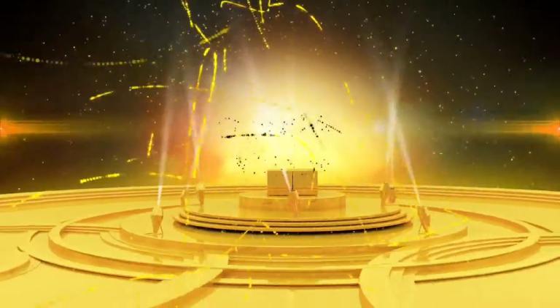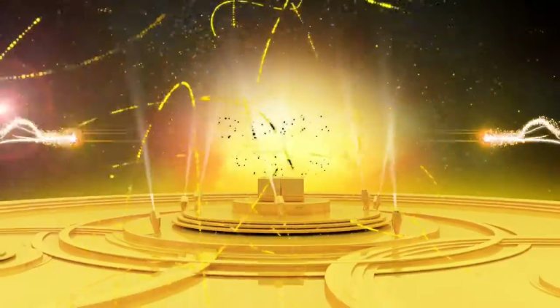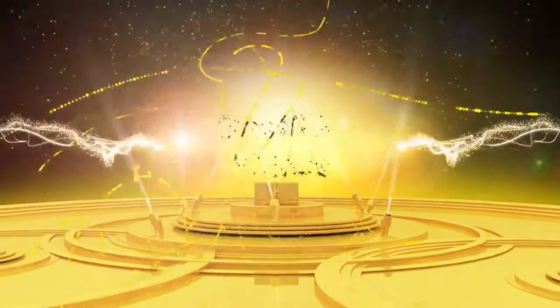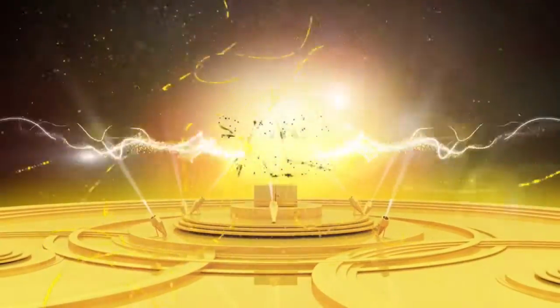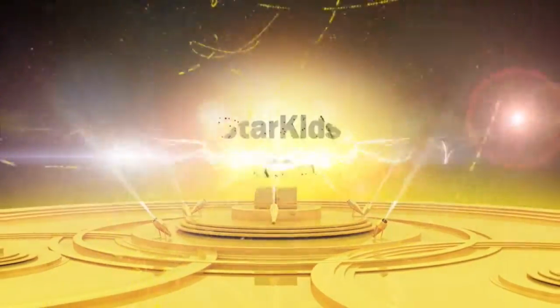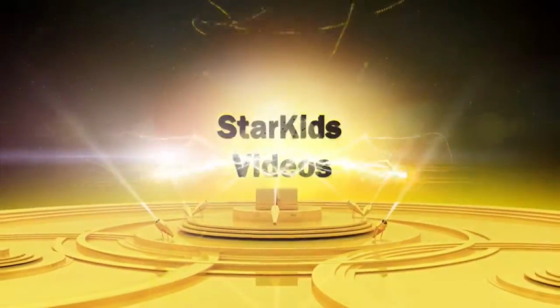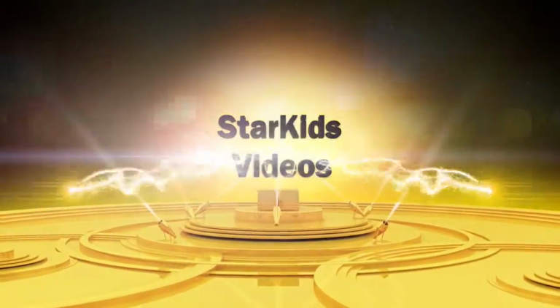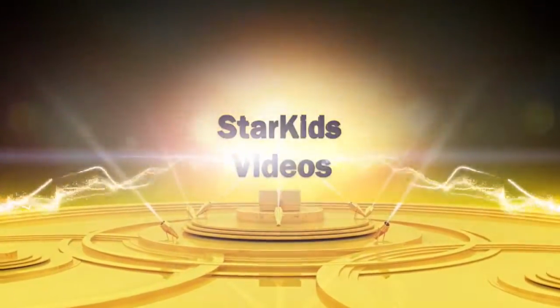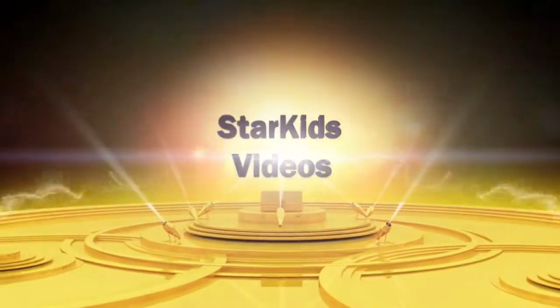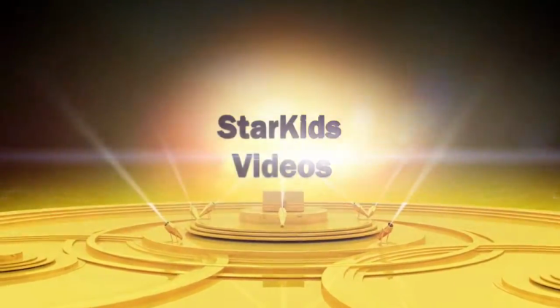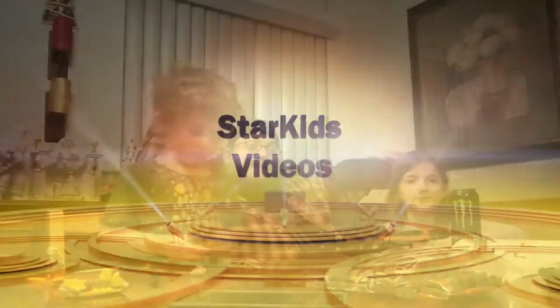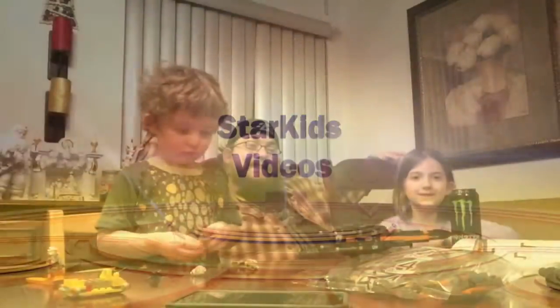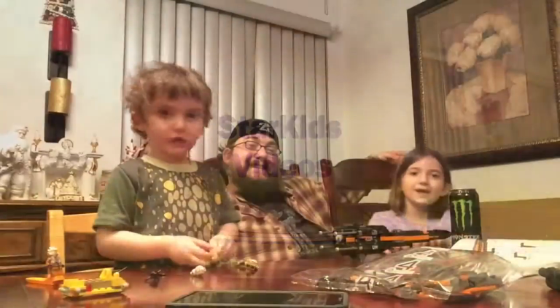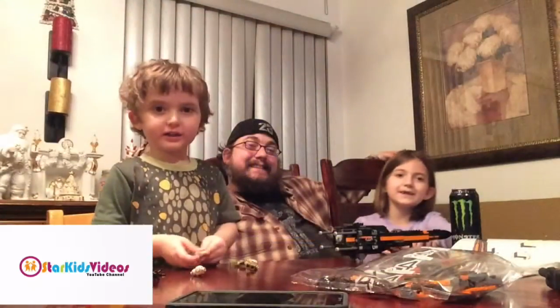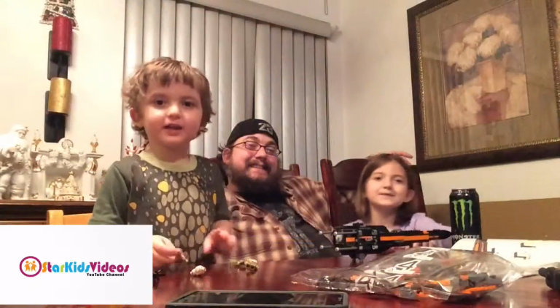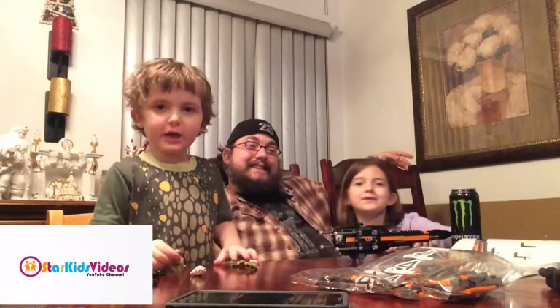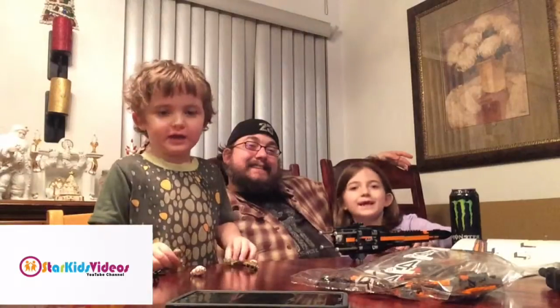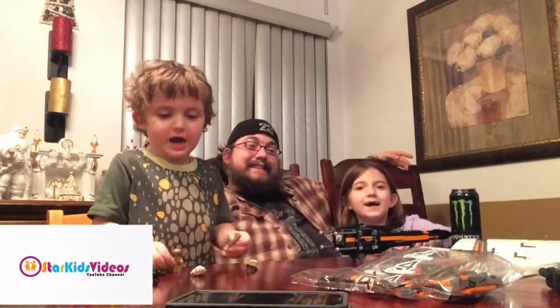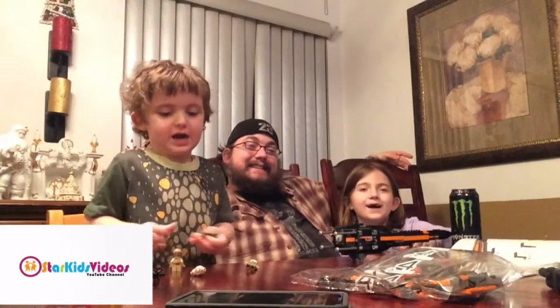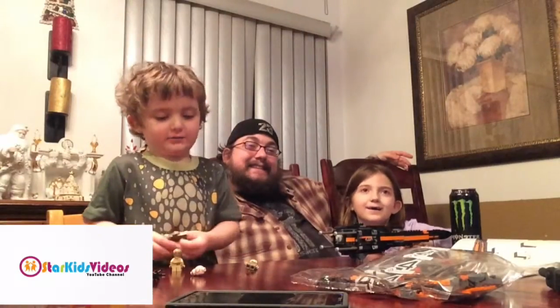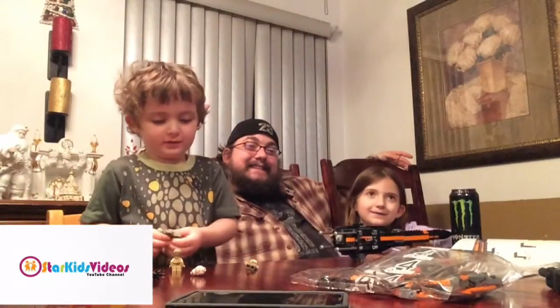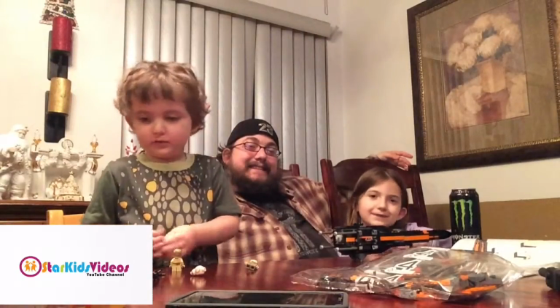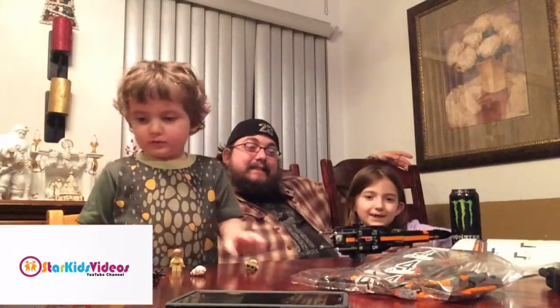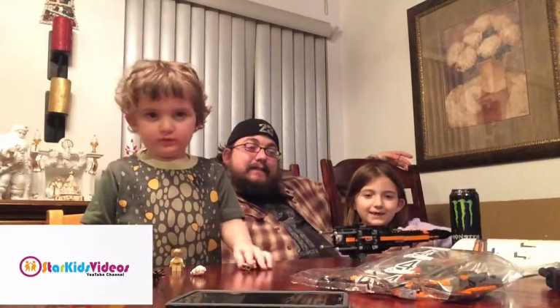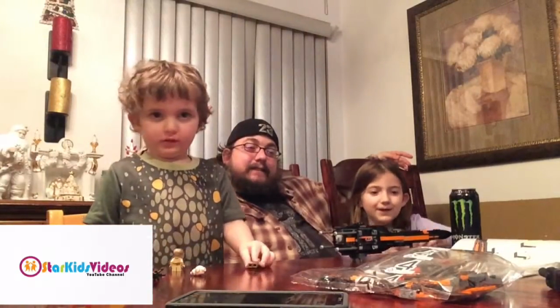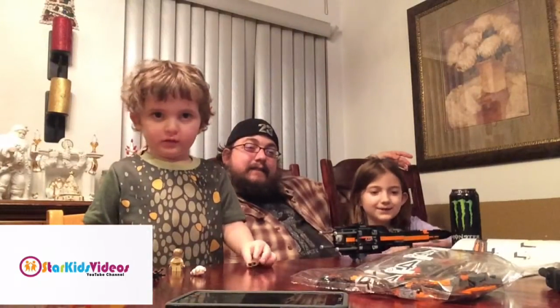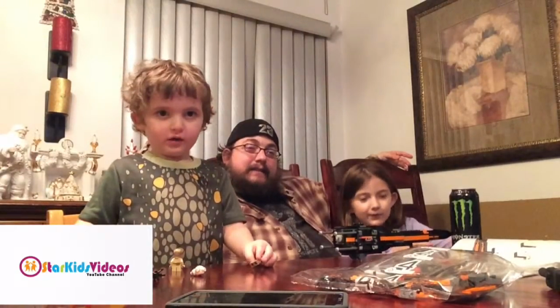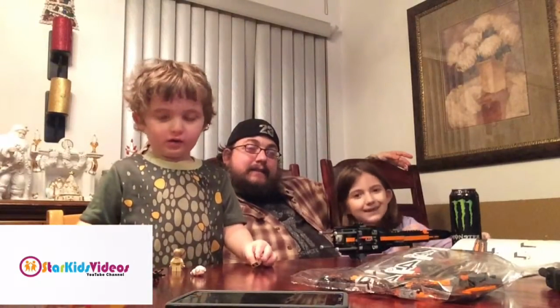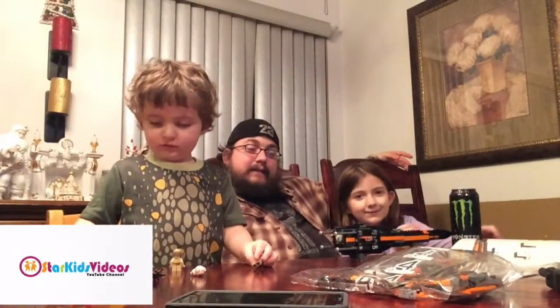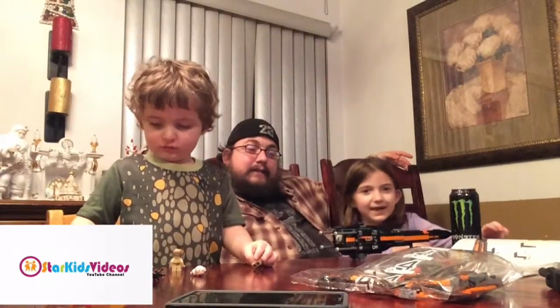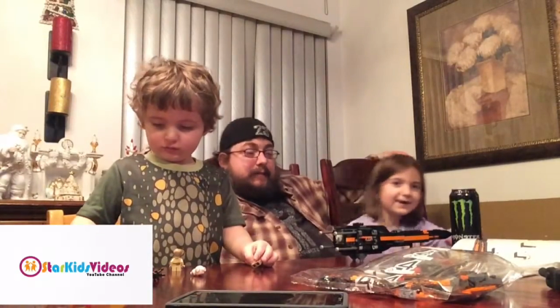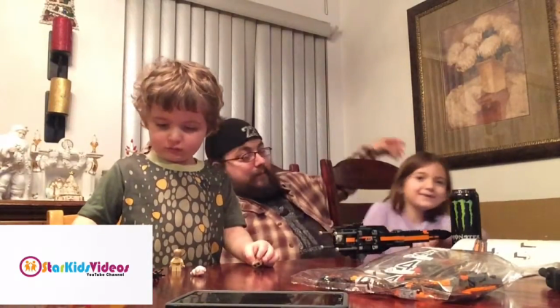Star Kids Videos! Welcome to Star Kids Videos! And we're going to show you the rest of the Legos.